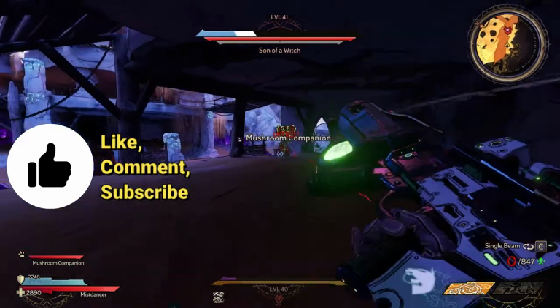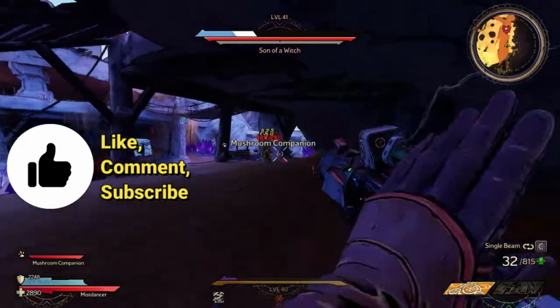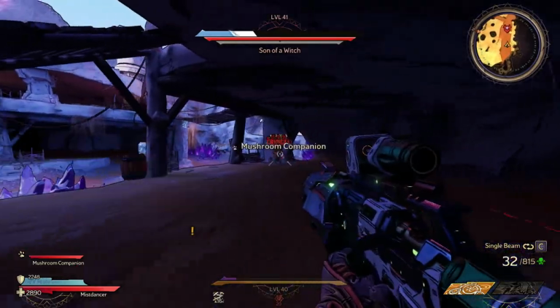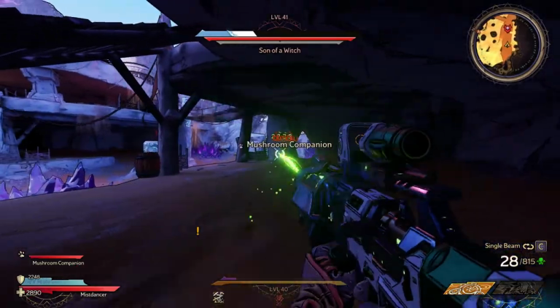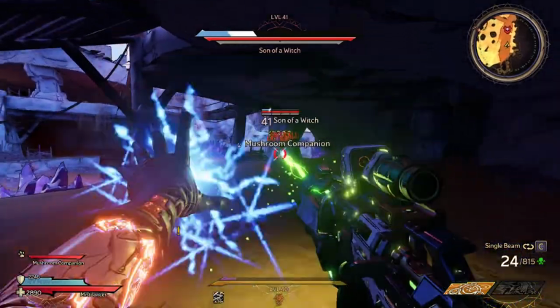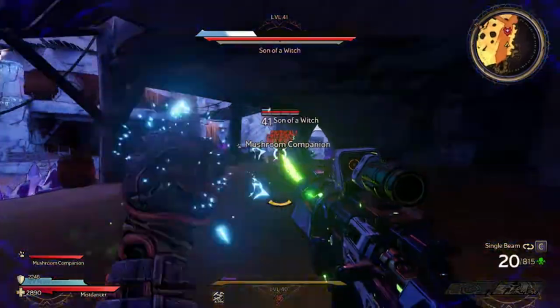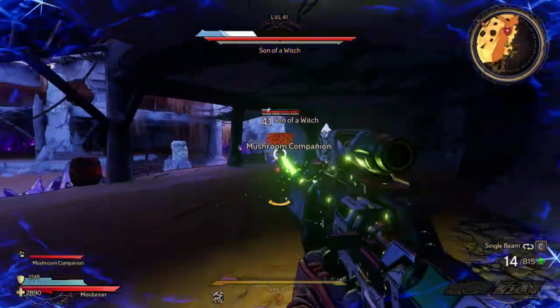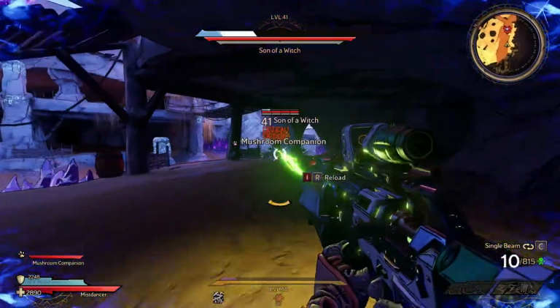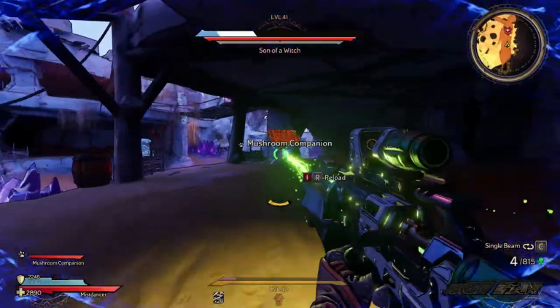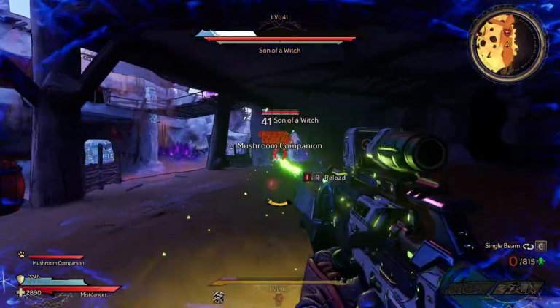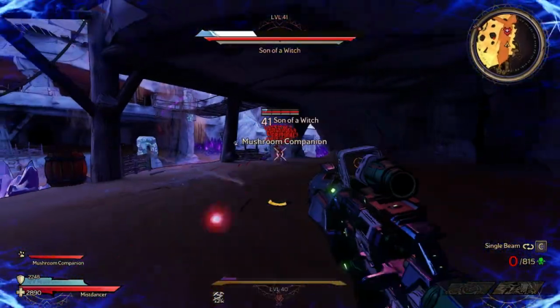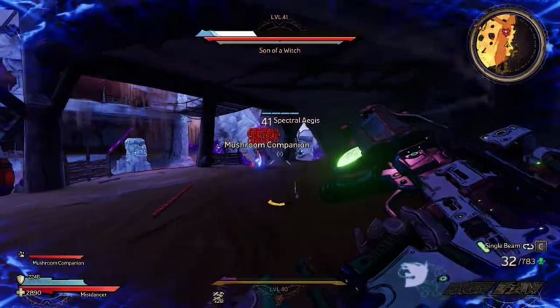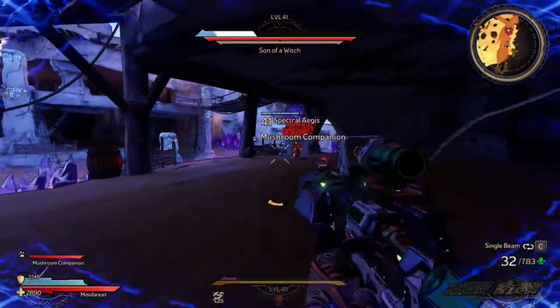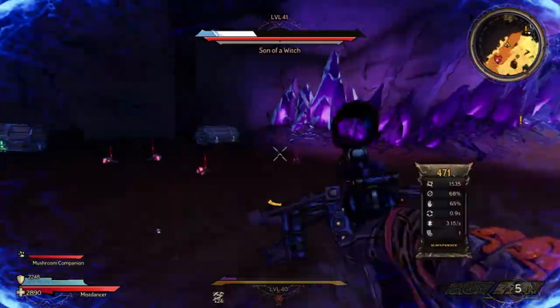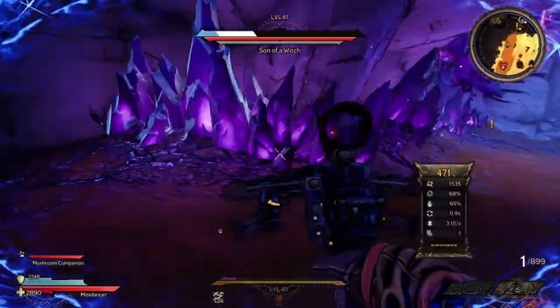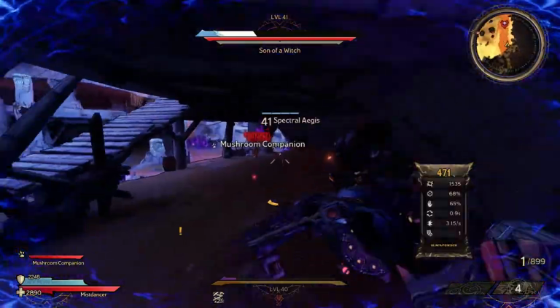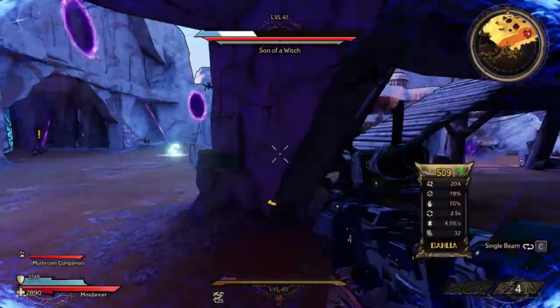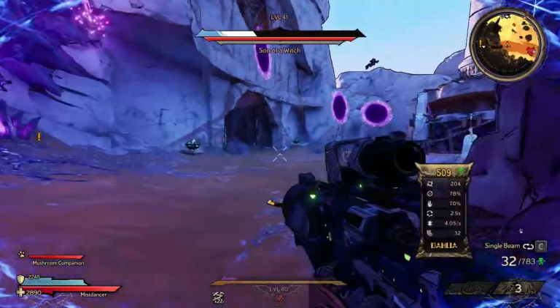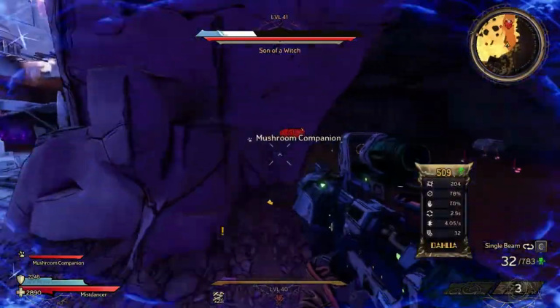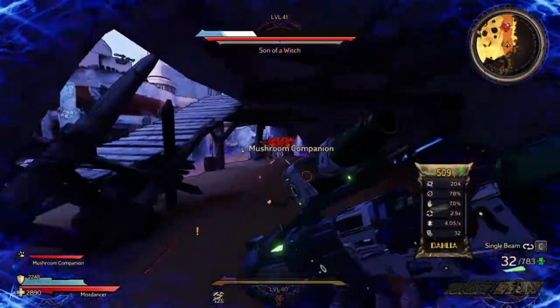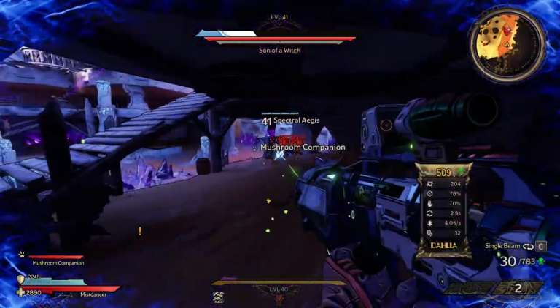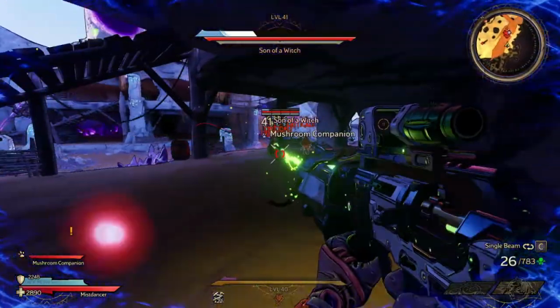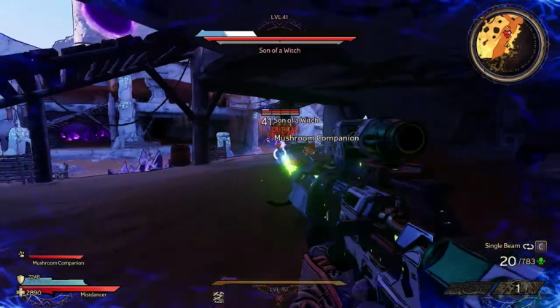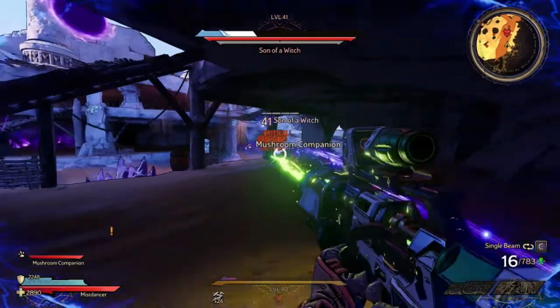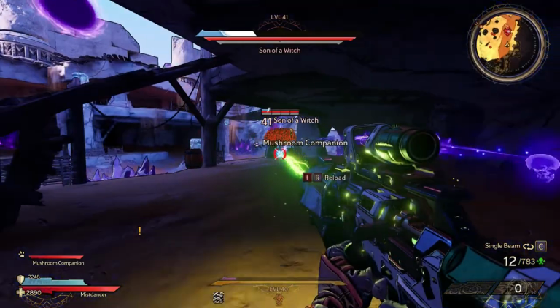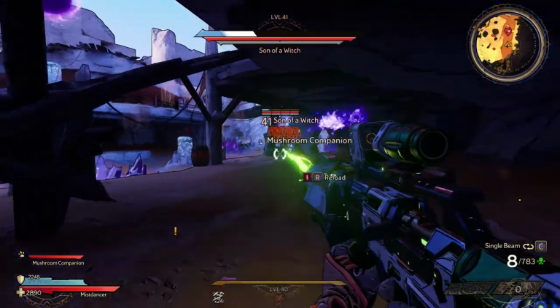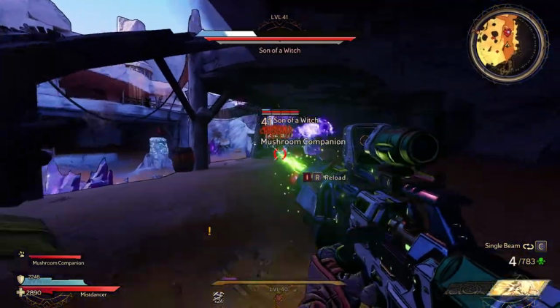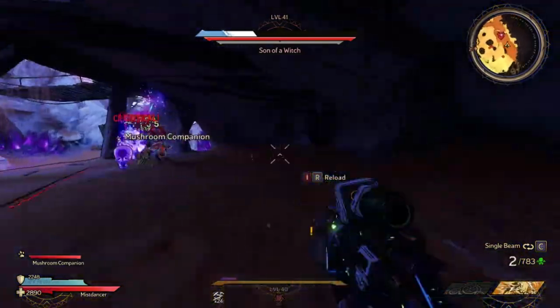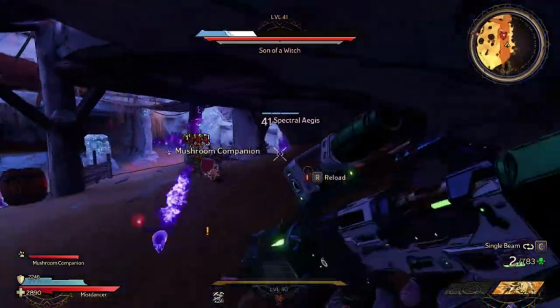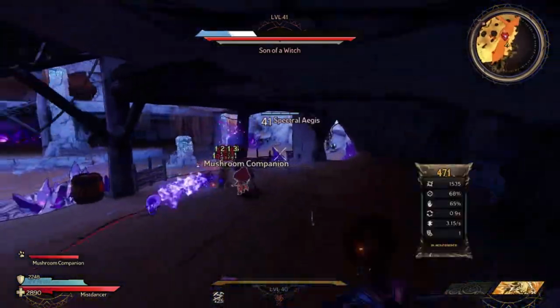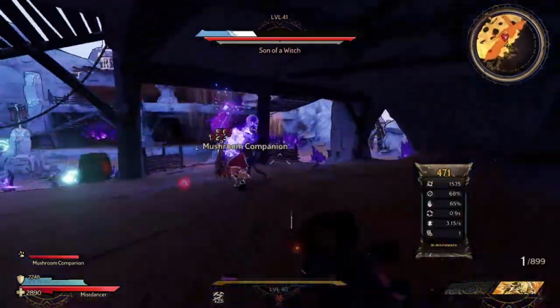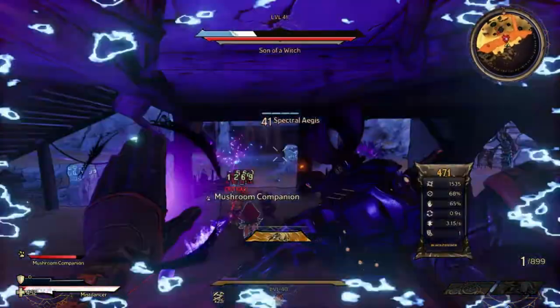The most annoying part about Son of a Witch is the fact that he keeps regening his stupid shield, and the only way you'll be able to stop his shield from regening is if you out-DPS it or you shoot the stupid little spectral bird.